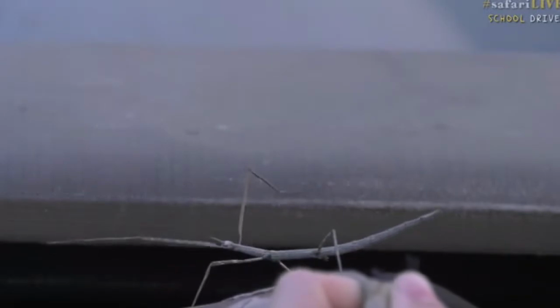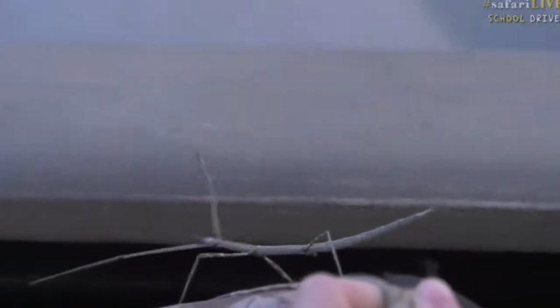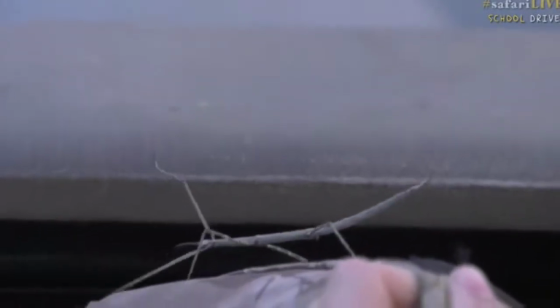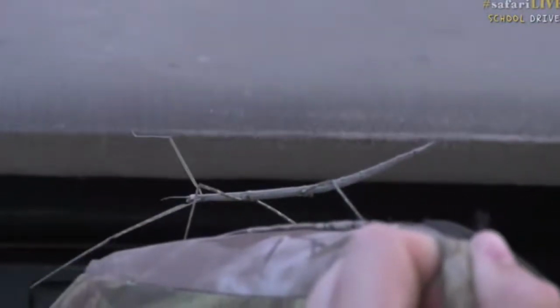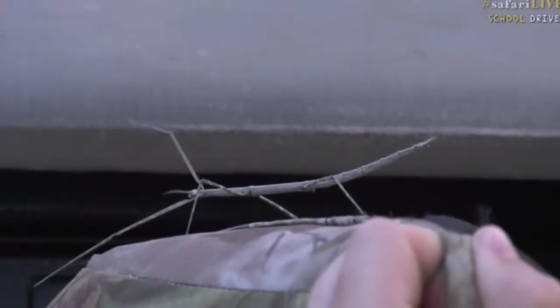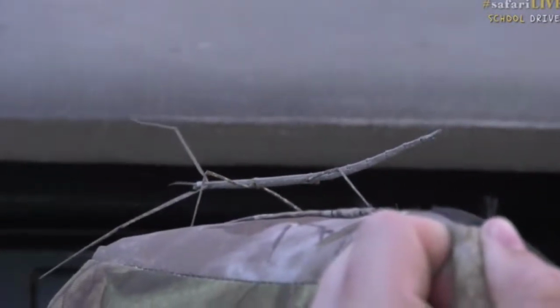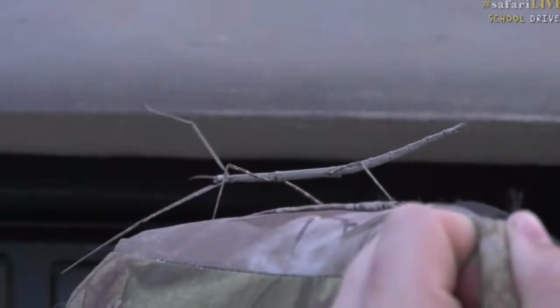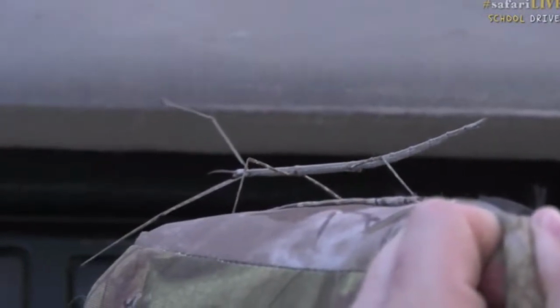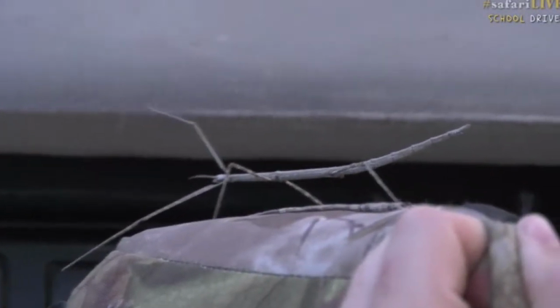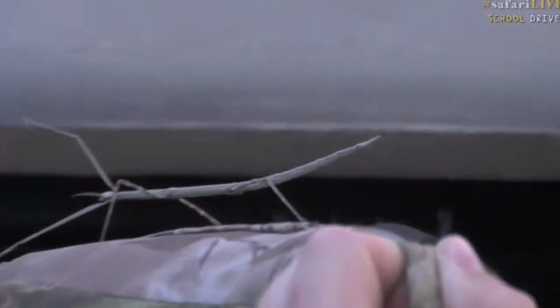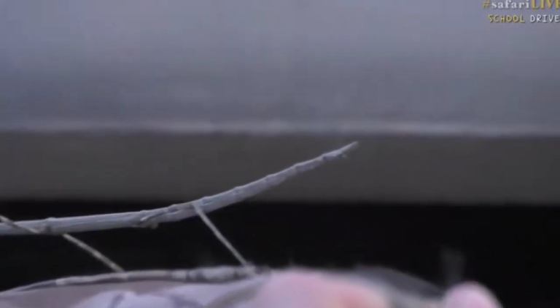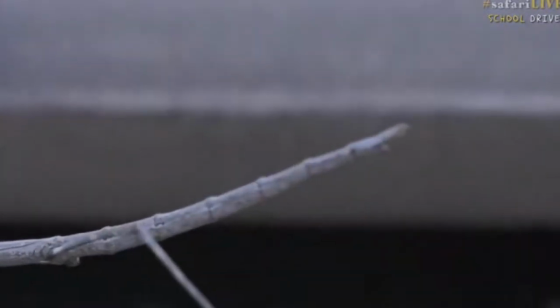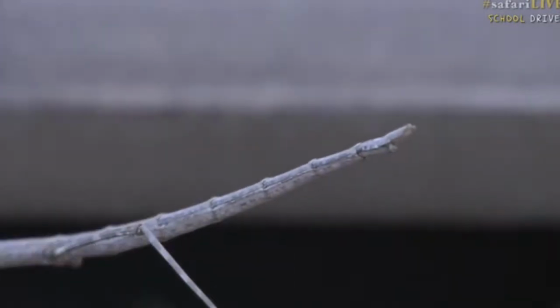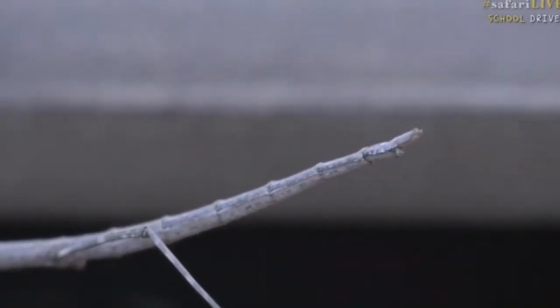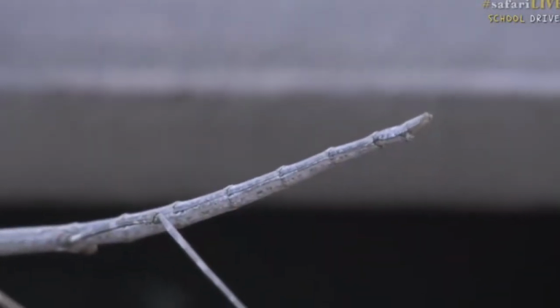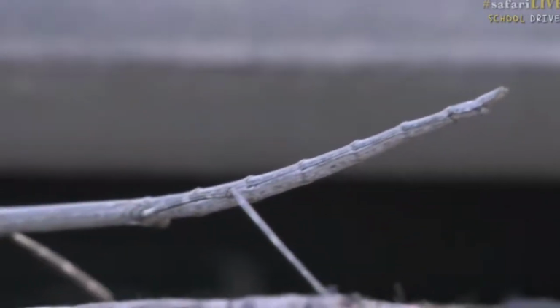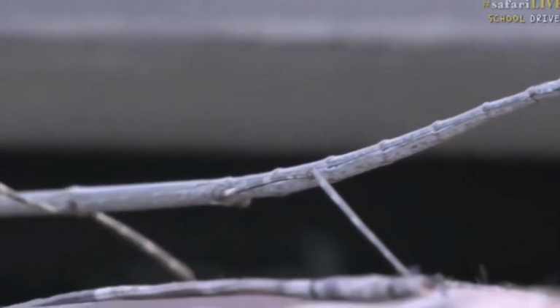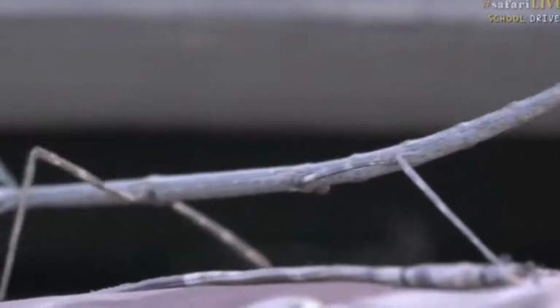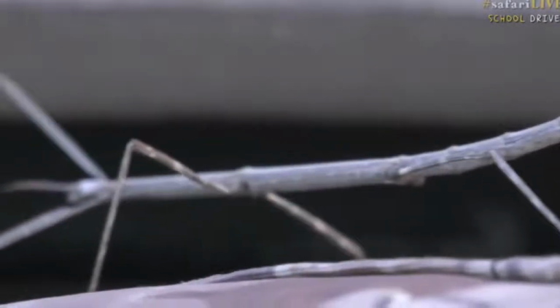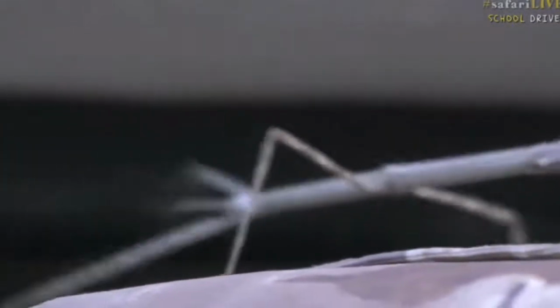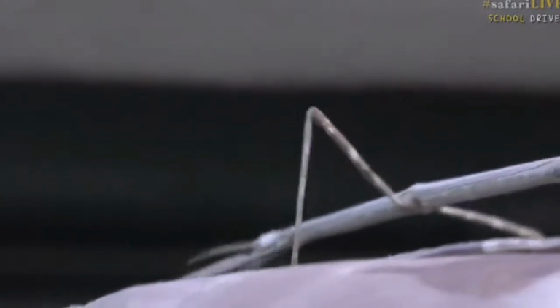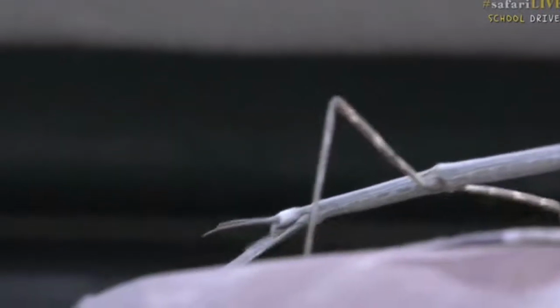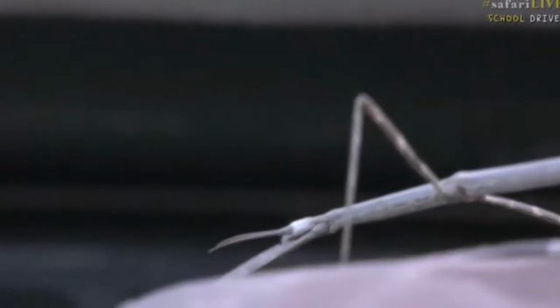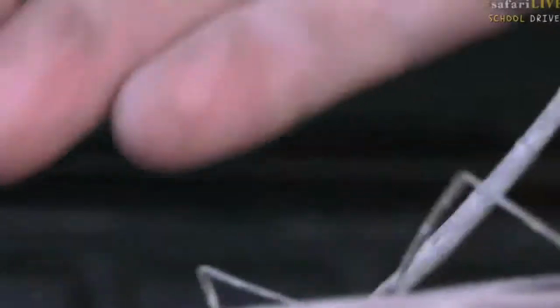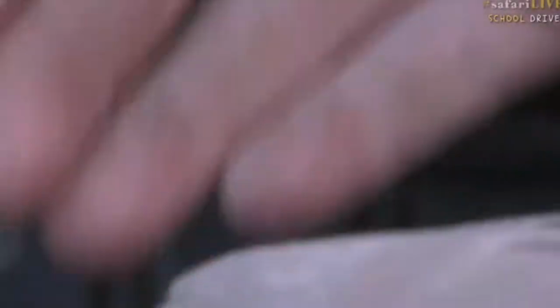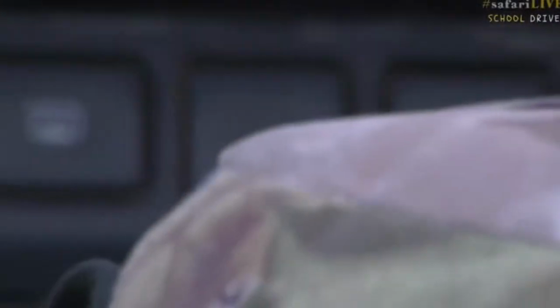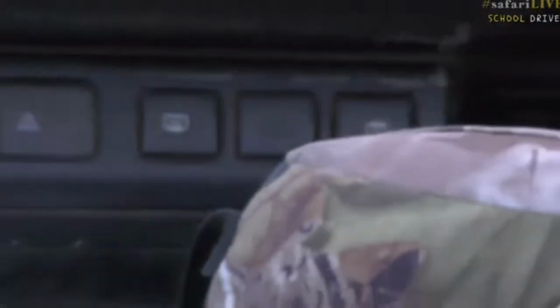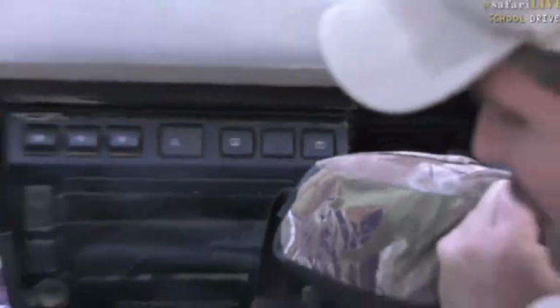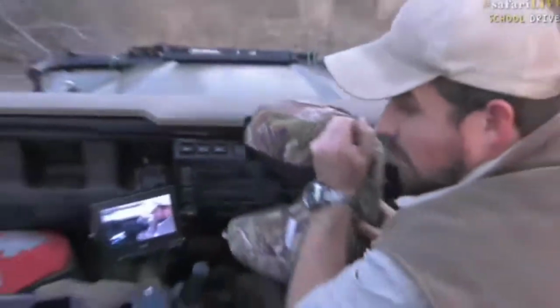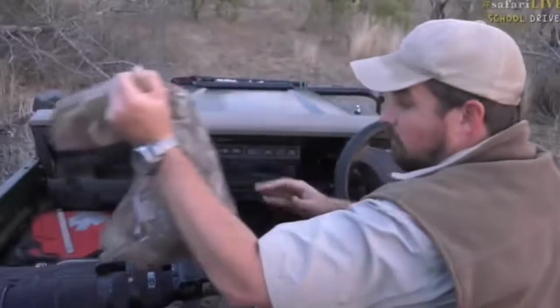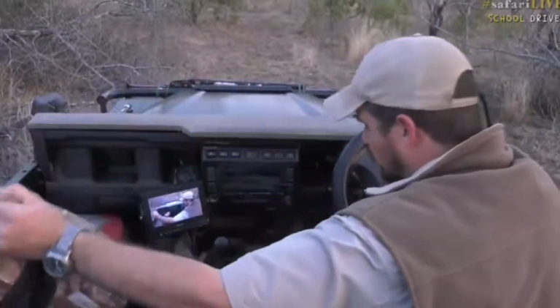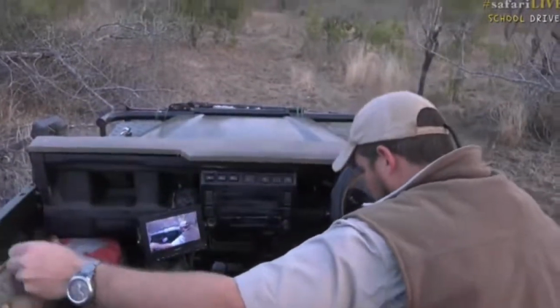But if you have a look there, this is what's called a stick insect. So this is an insect that looks just like a stick. Look at how well camouflaged it is. Do you see that it looks just like a branch? This has obviously fallen in the car, unfortunately, while we were following the wild dogs.